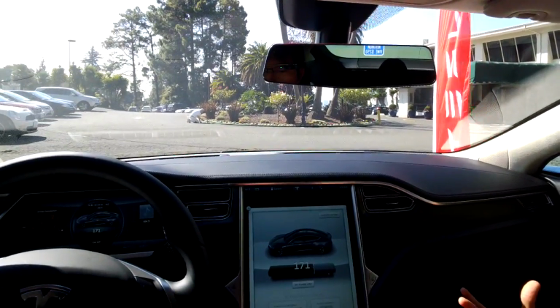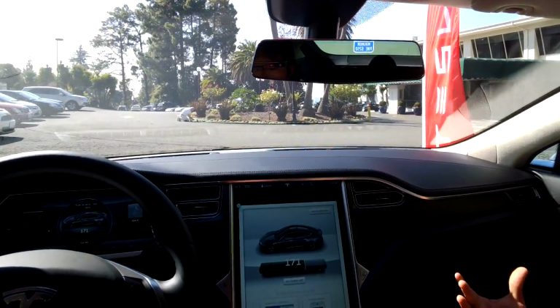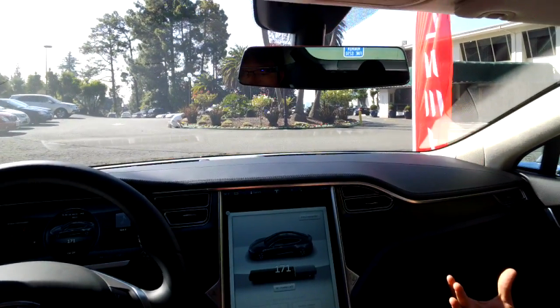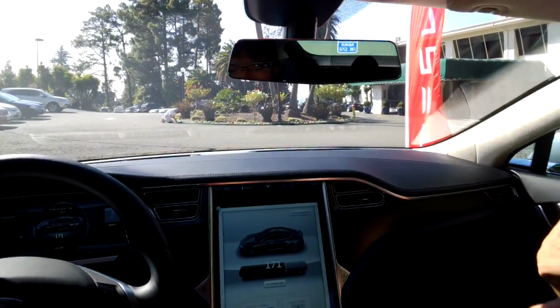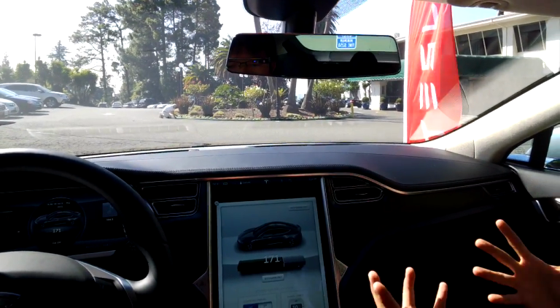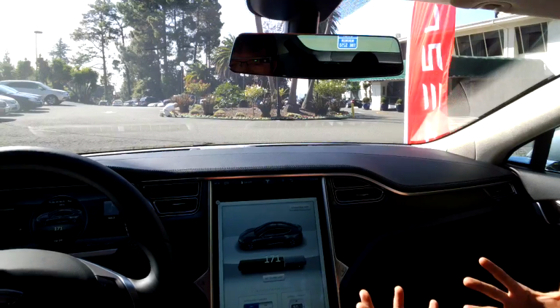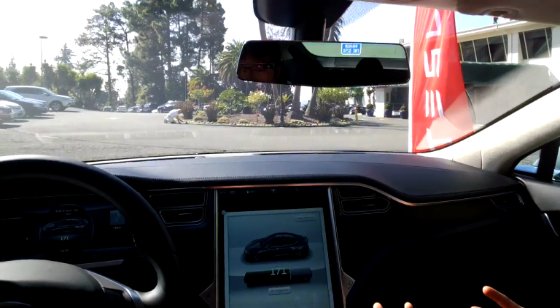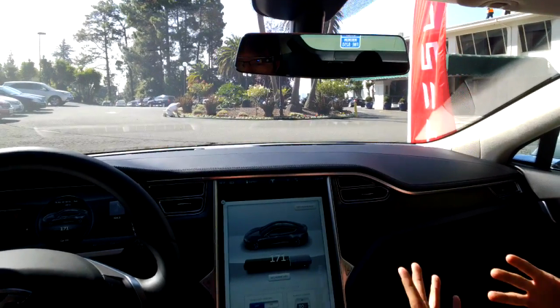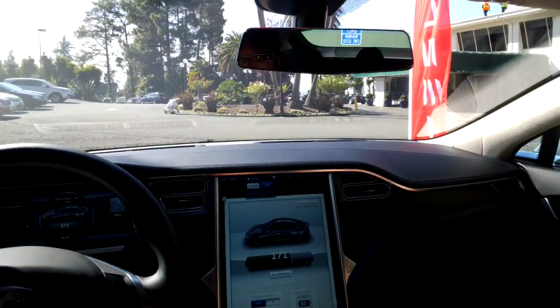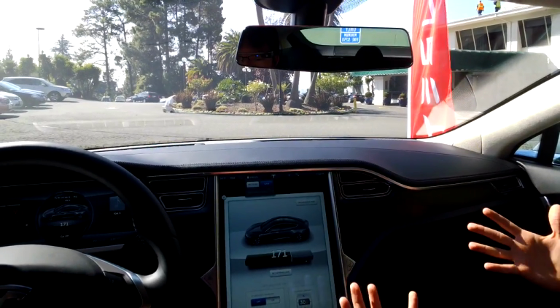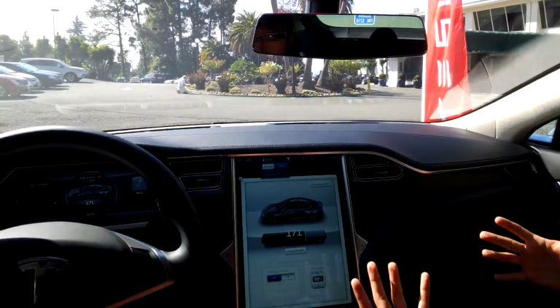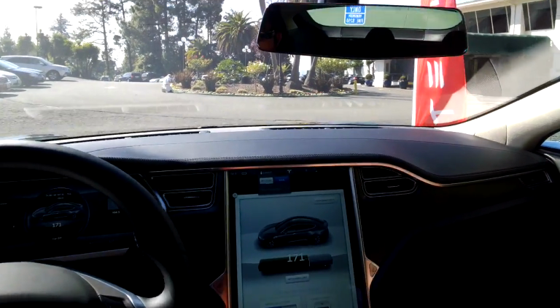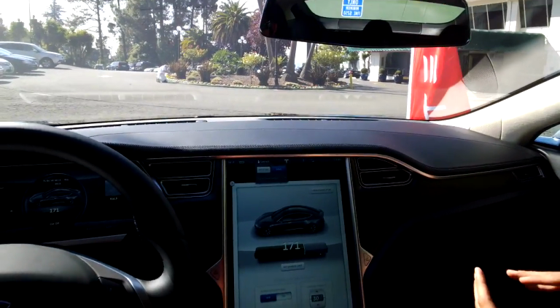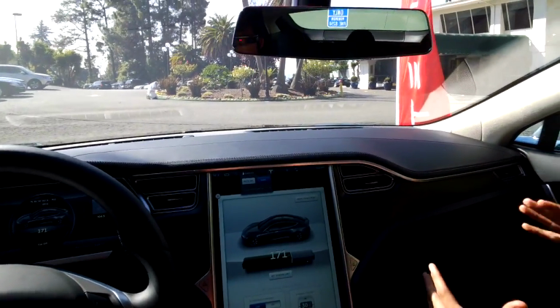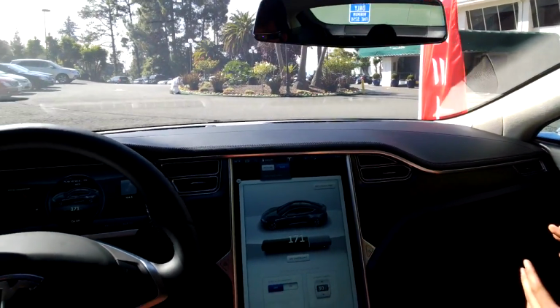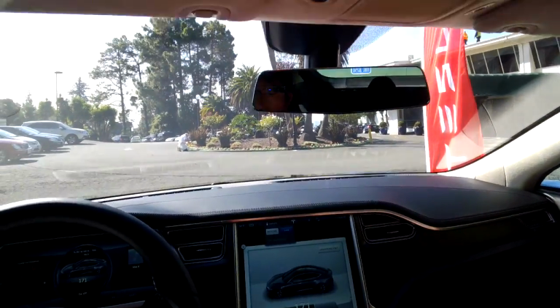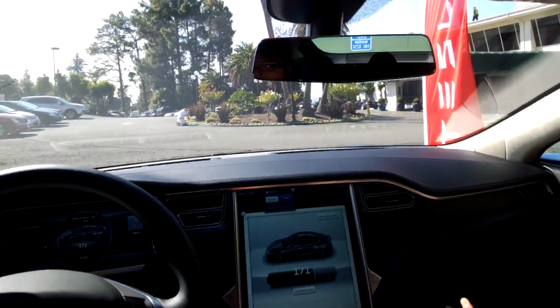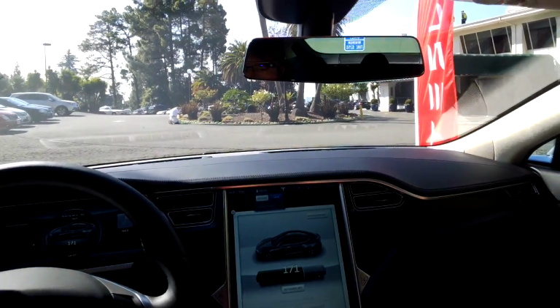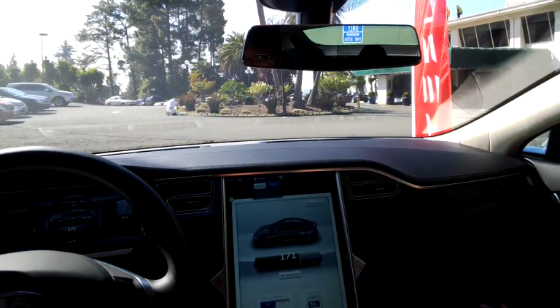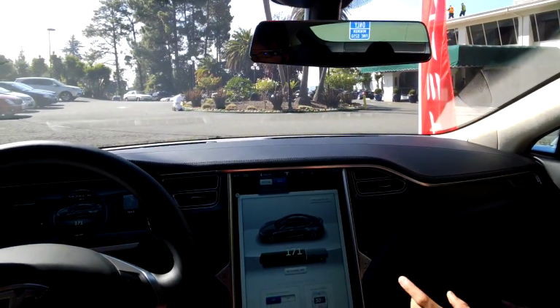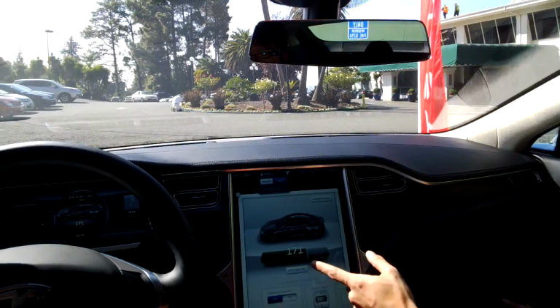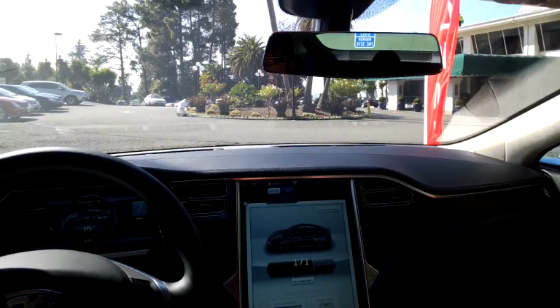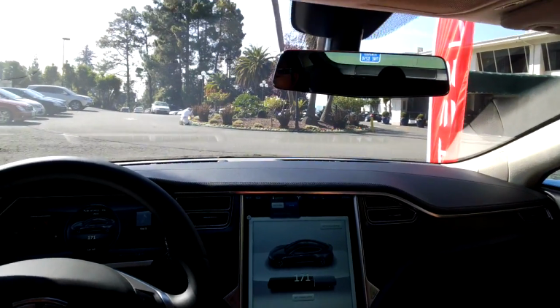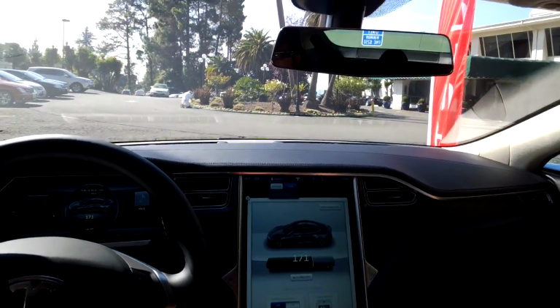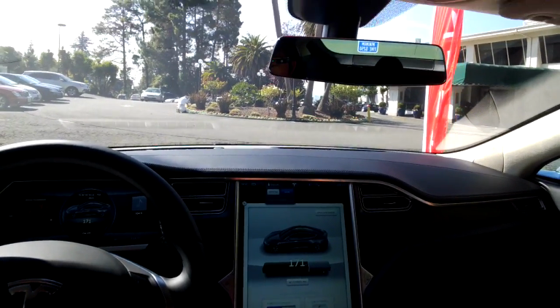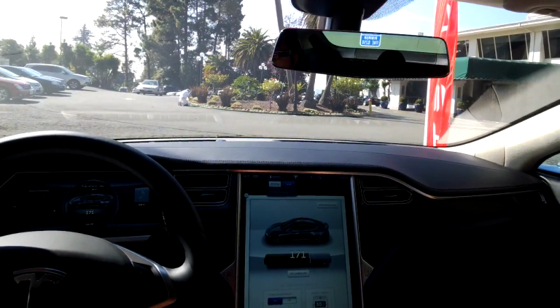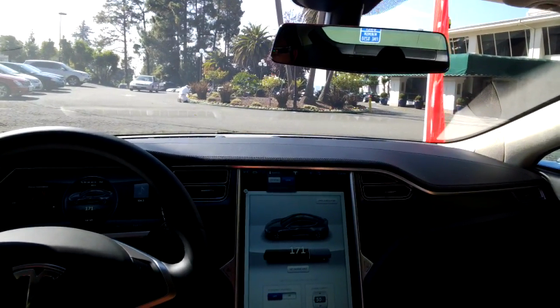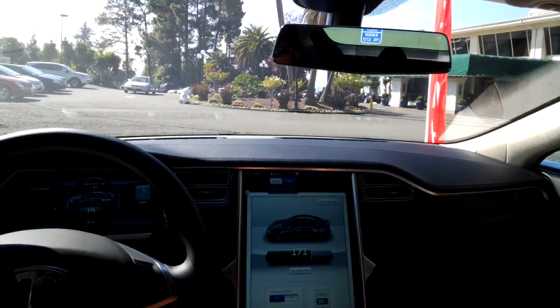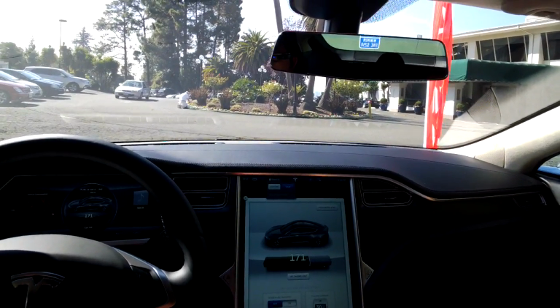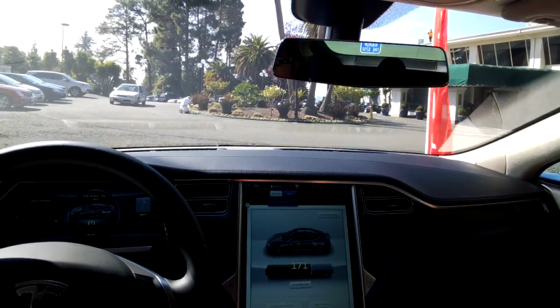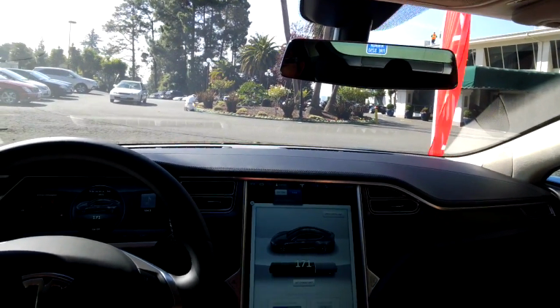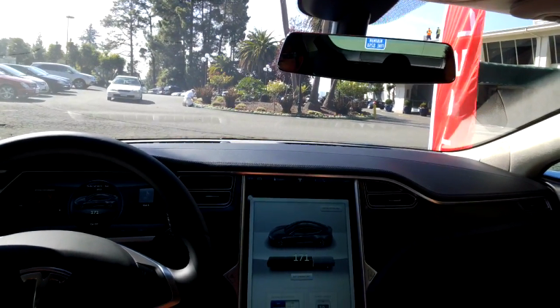That range is calculated at 55 miles an hour with all the electronics going. If you go faster, you're going to get less range; if you go slower, you'll get more. We currently have 171 miles of usable range remaining on this charge.